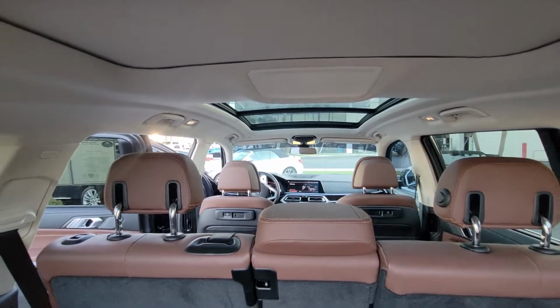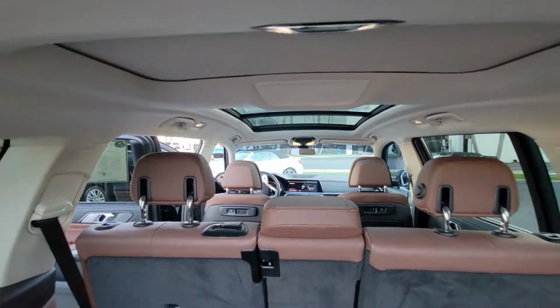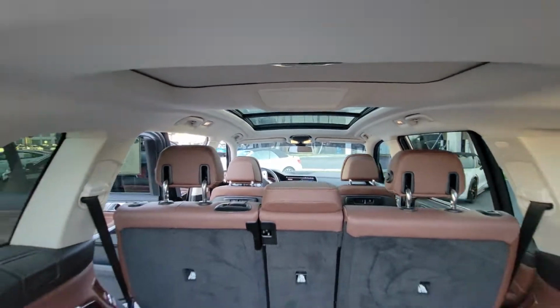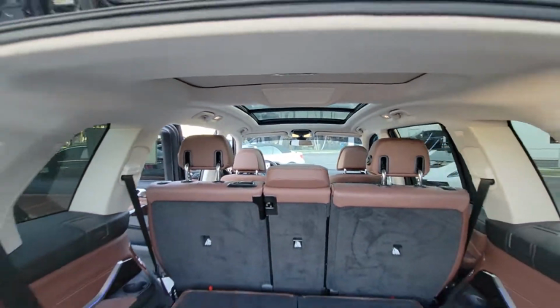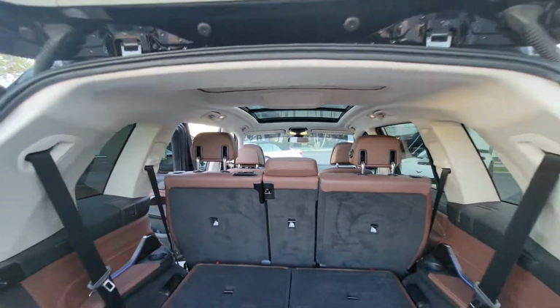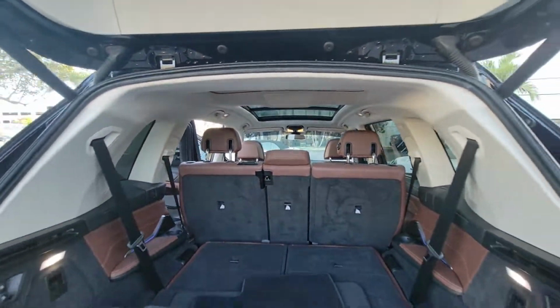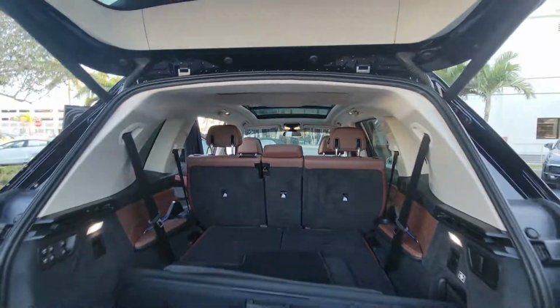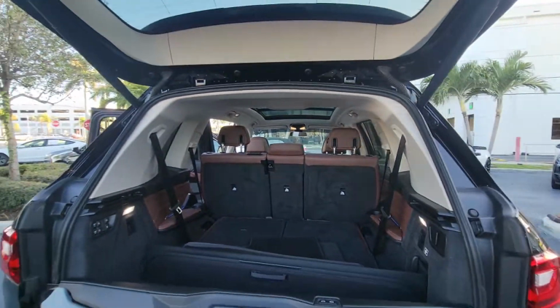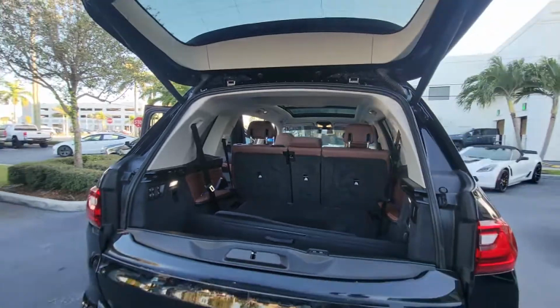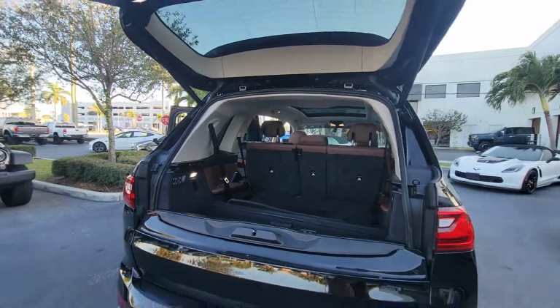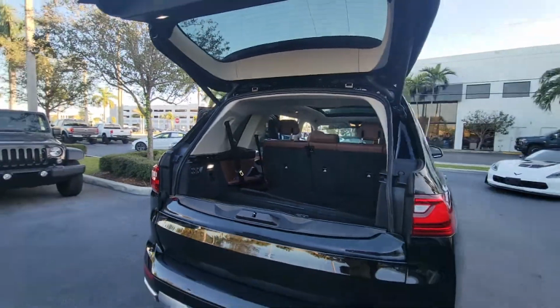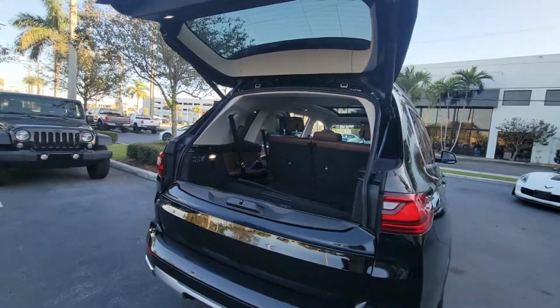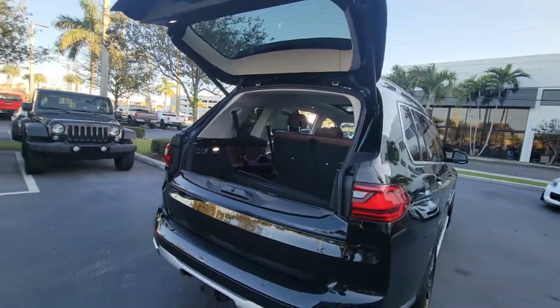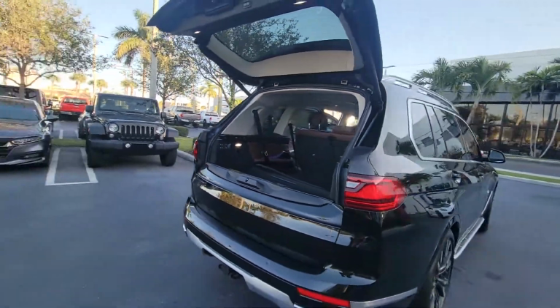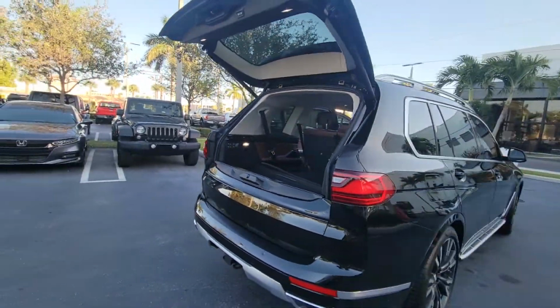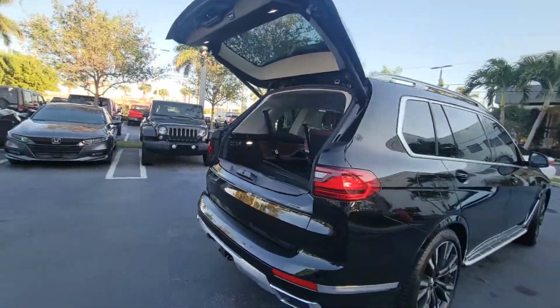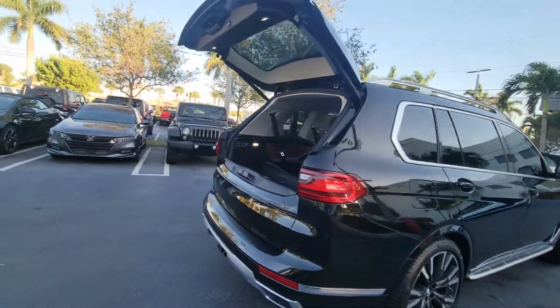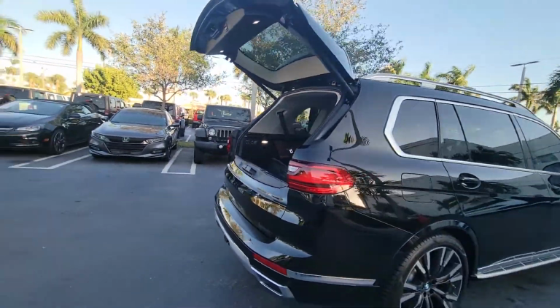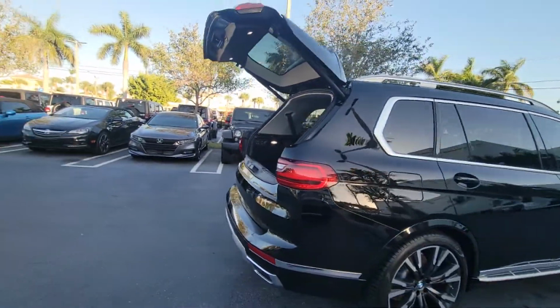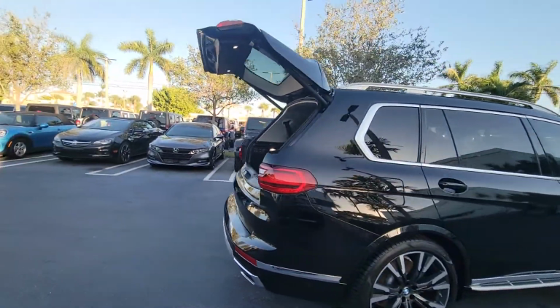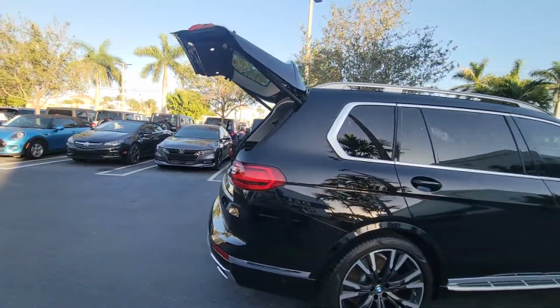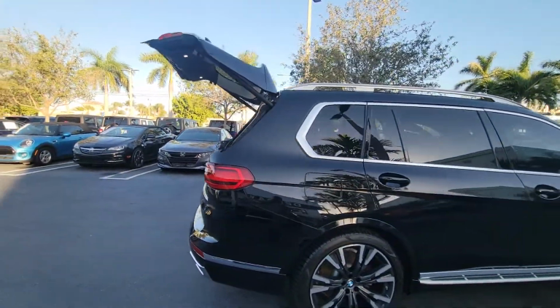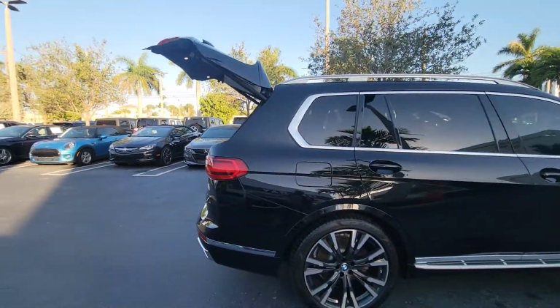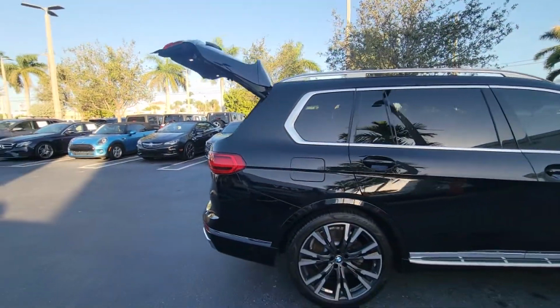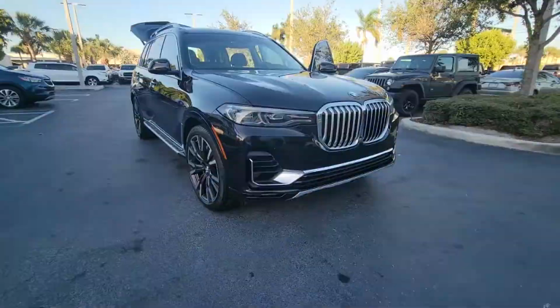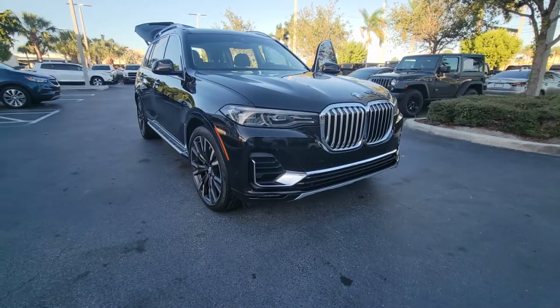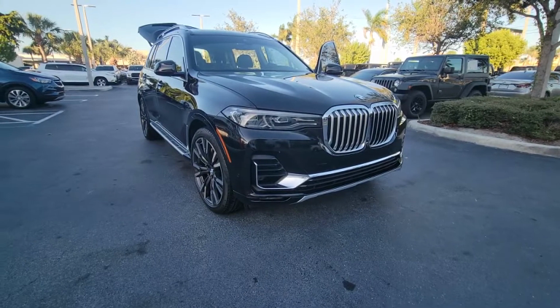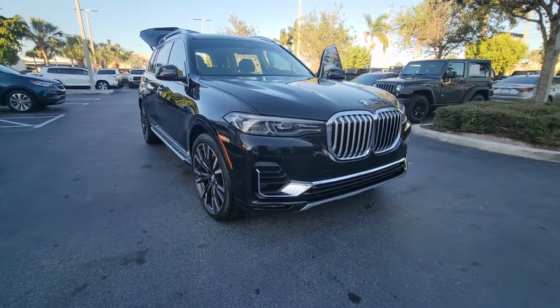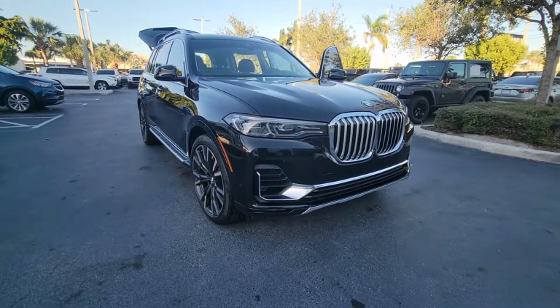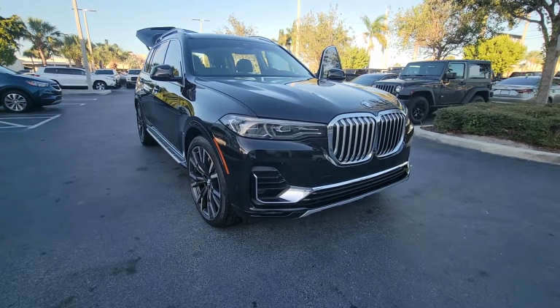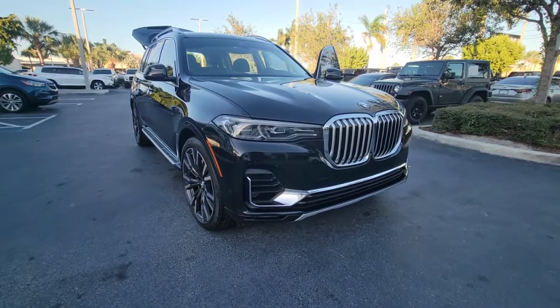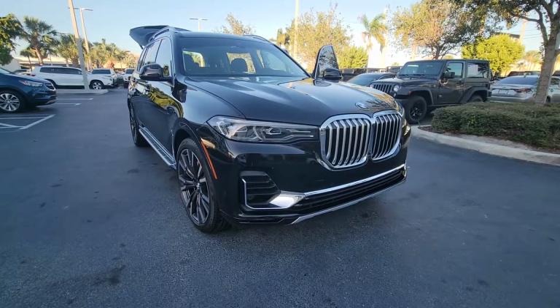Non-smoker. Here at Delray Buick we are located at 2400 South Federal Highway — that's in Delray Beach. If you have any questions you can reach out to us.